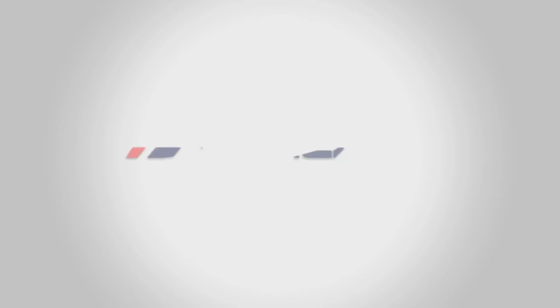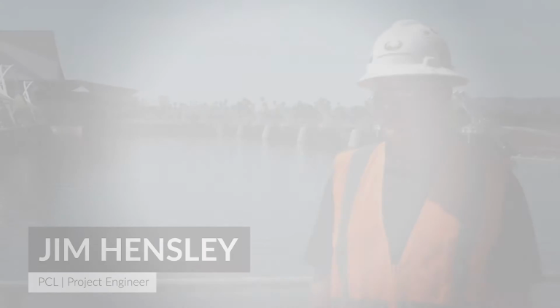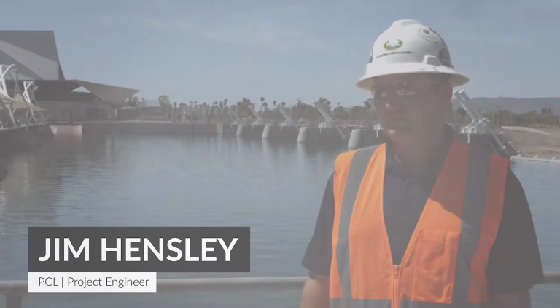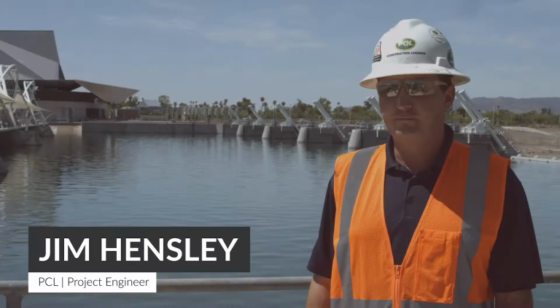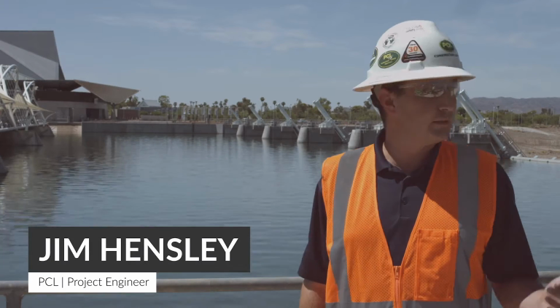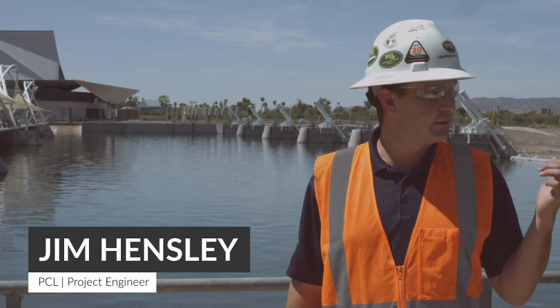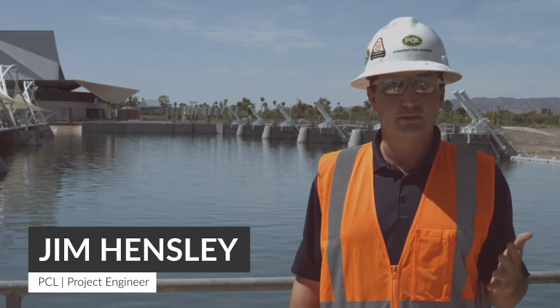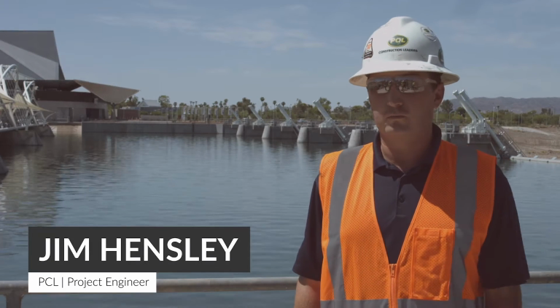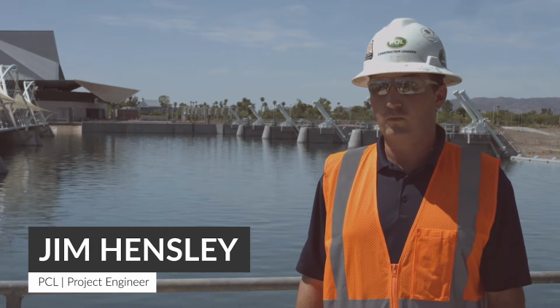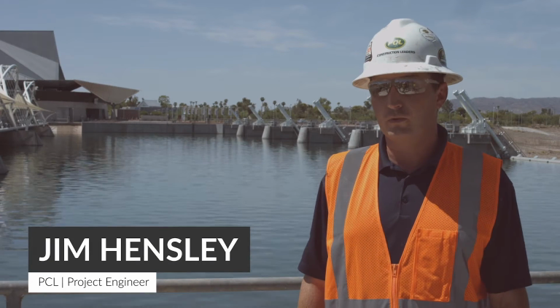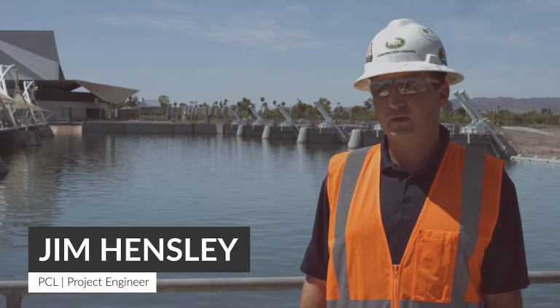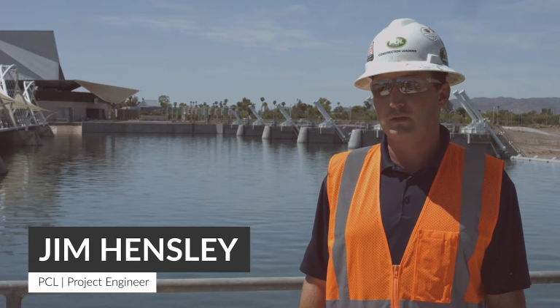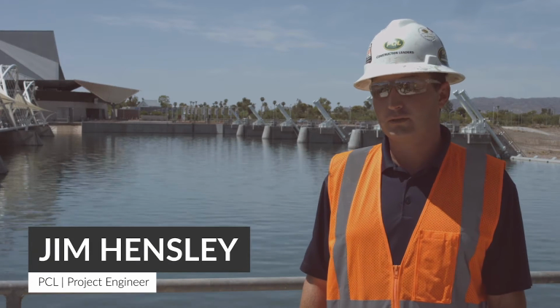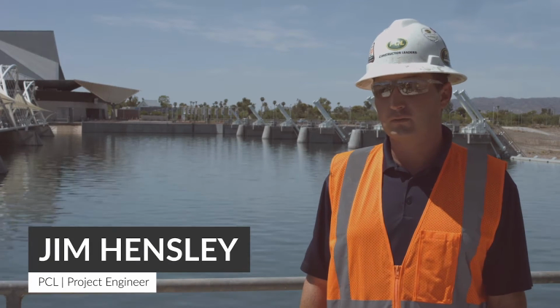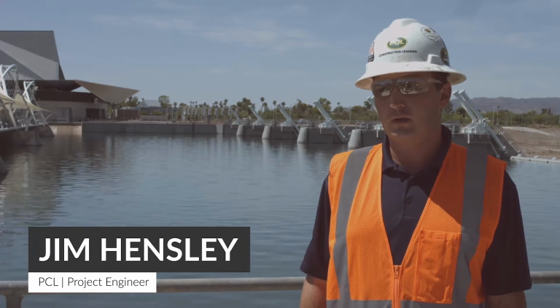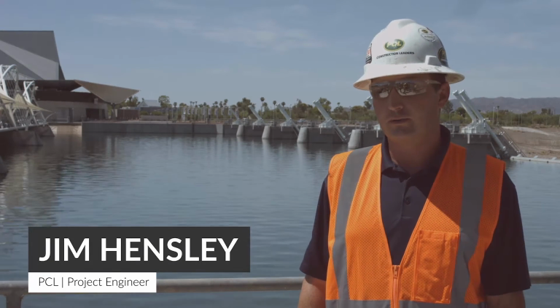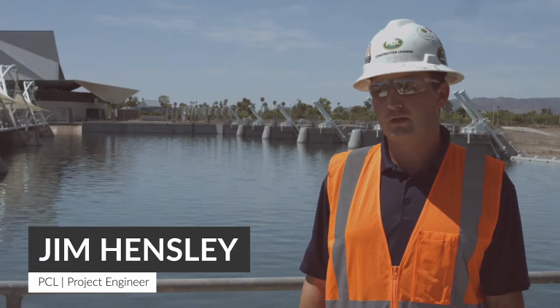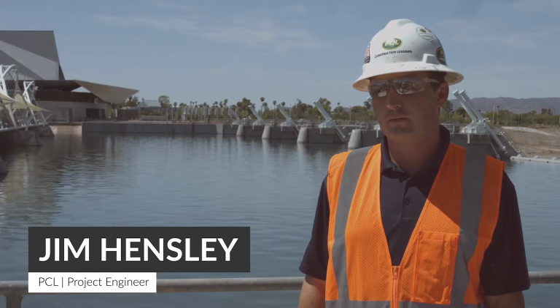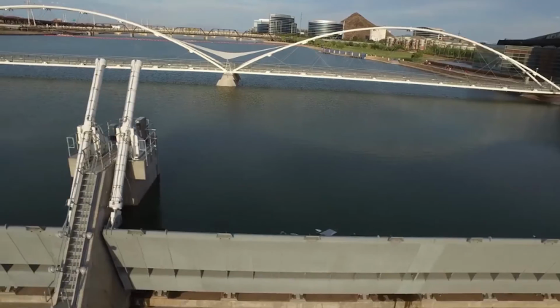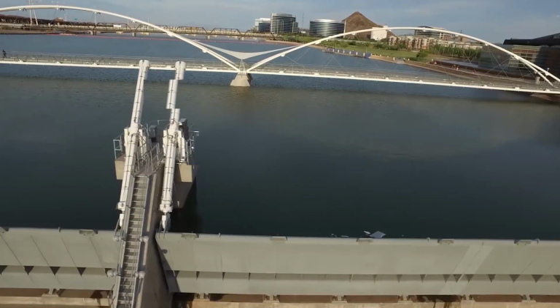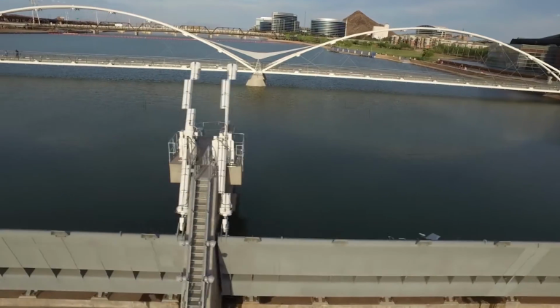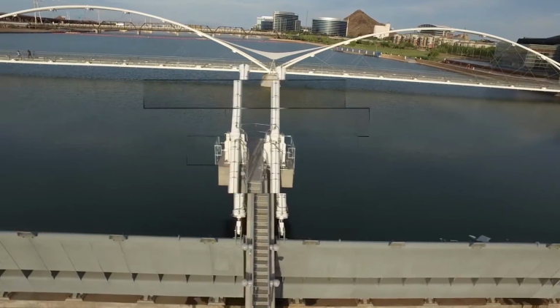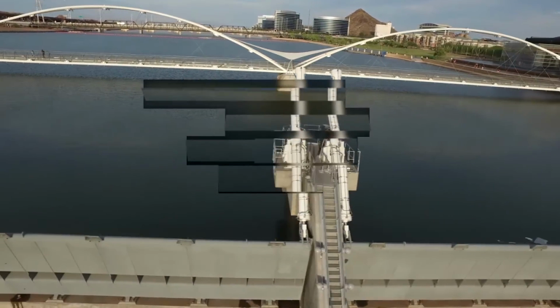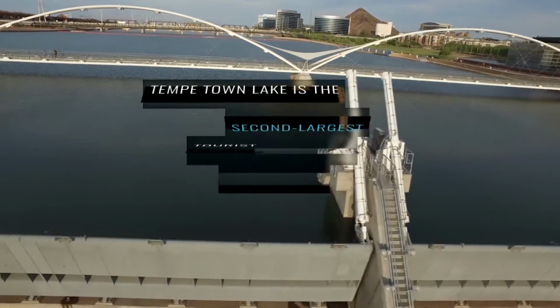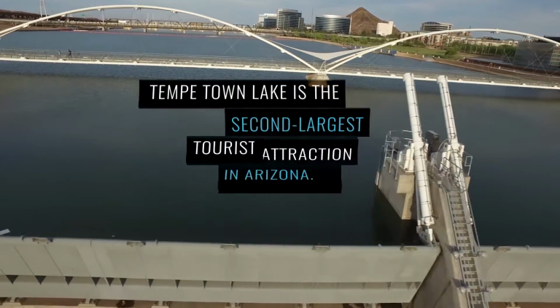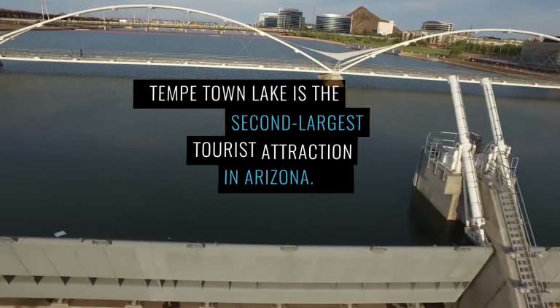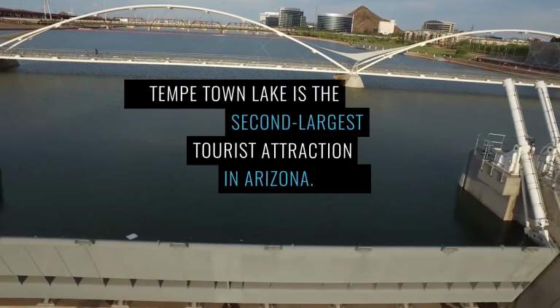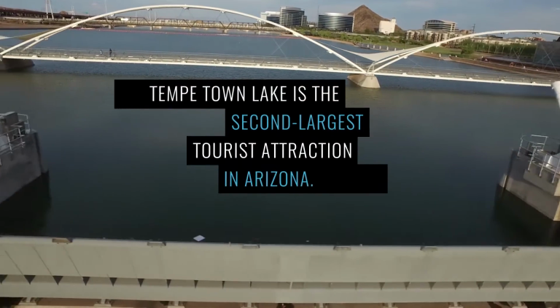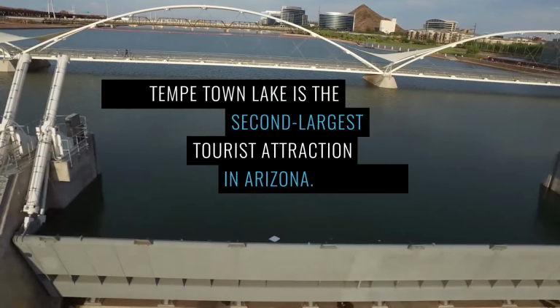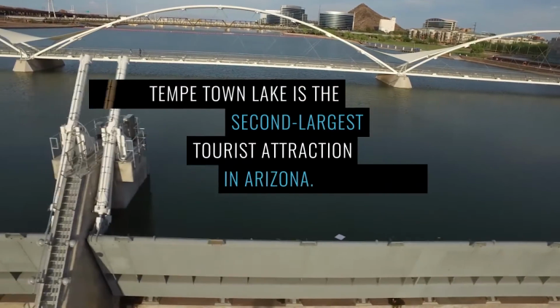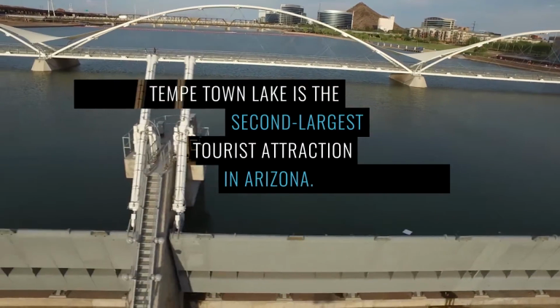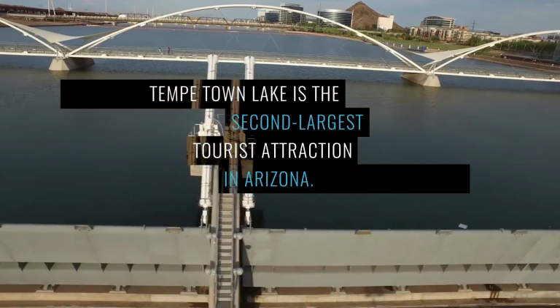What we have built here is North America's largest hydraulic operated Crest Gate Dam. There are many challenges to this project.